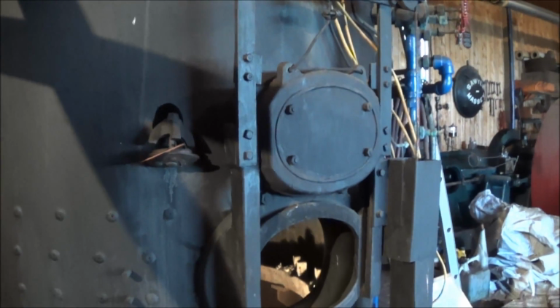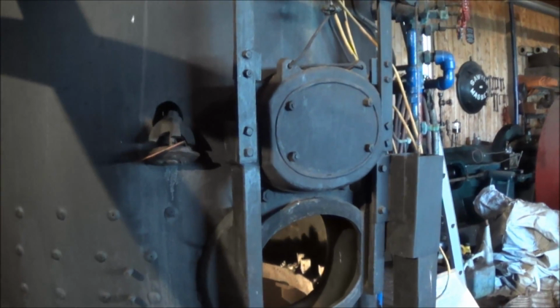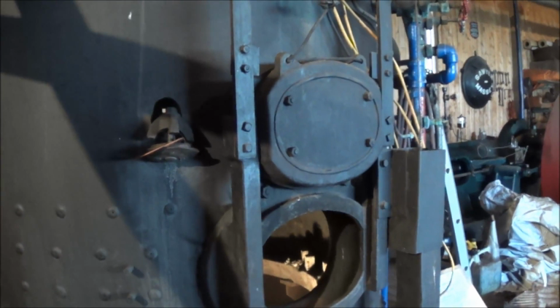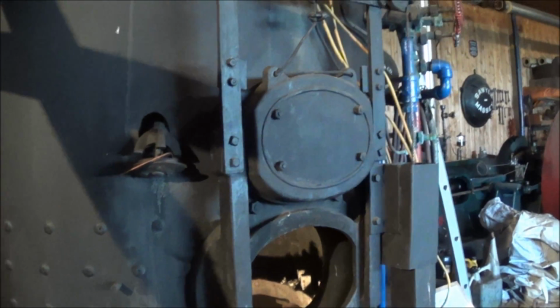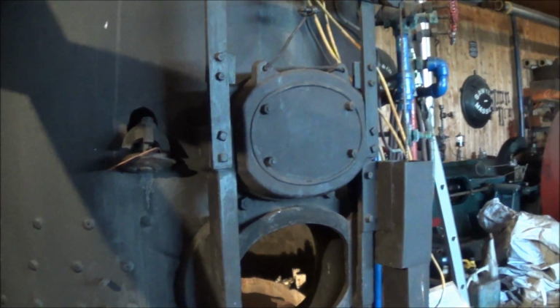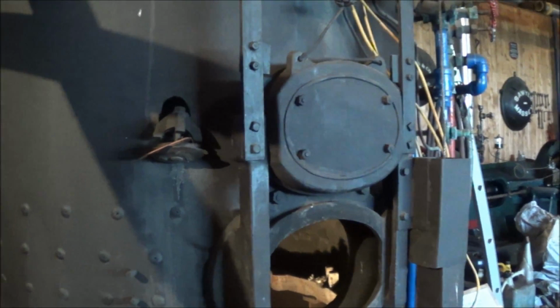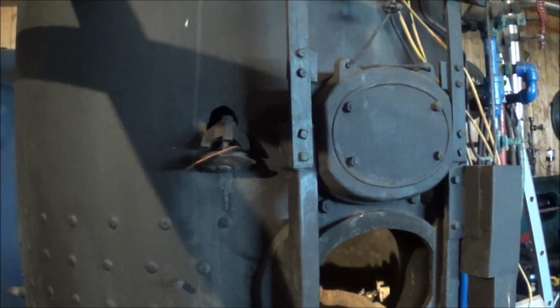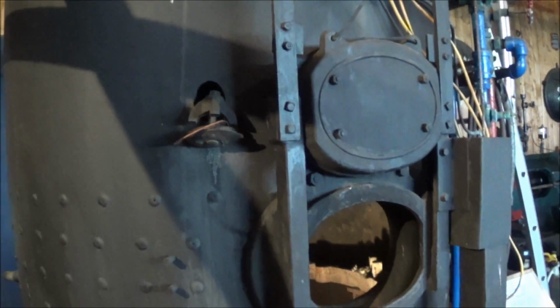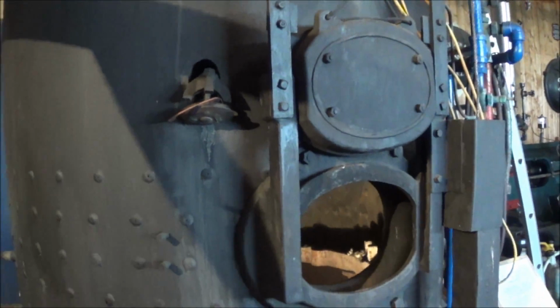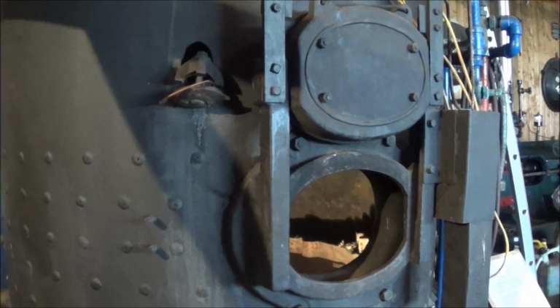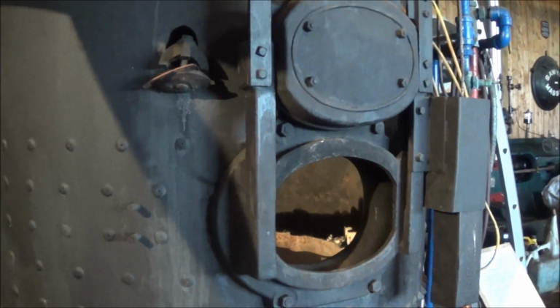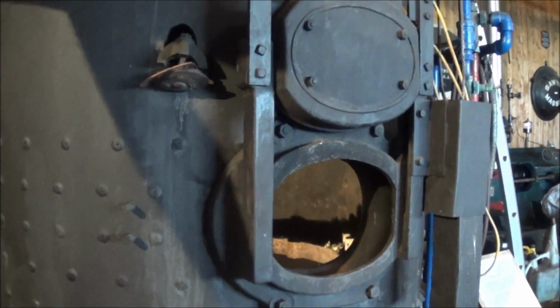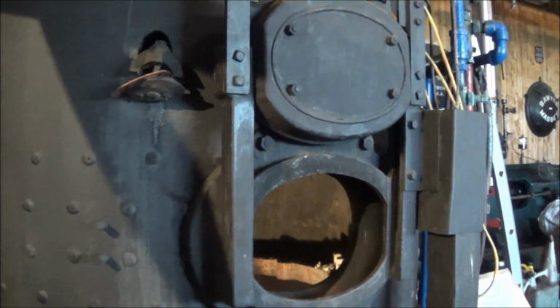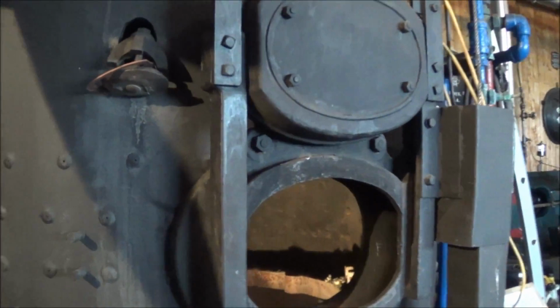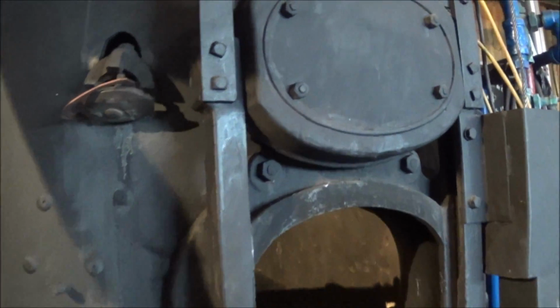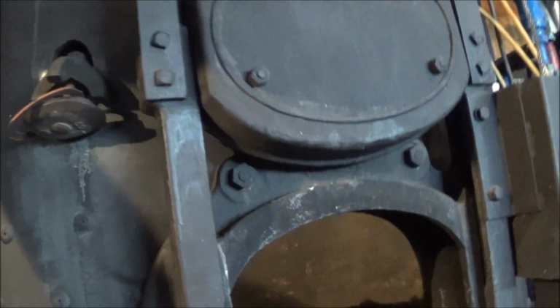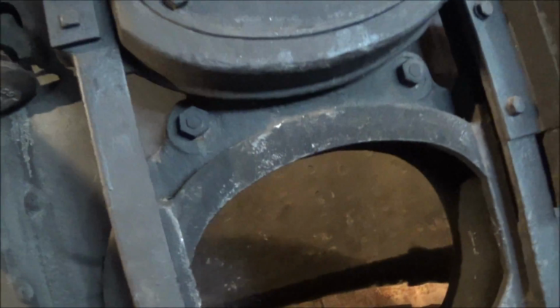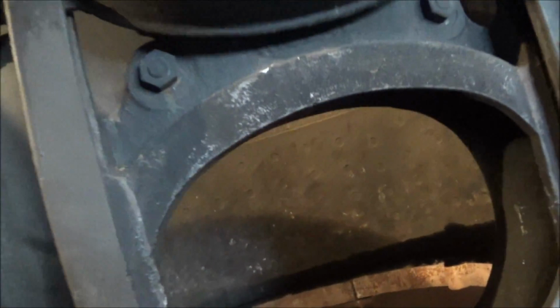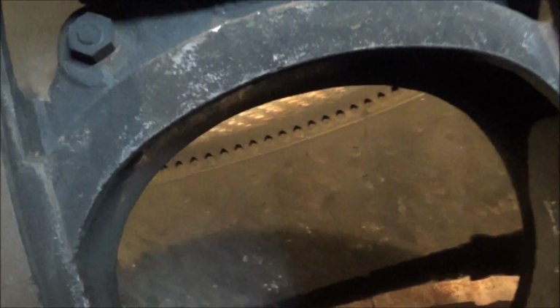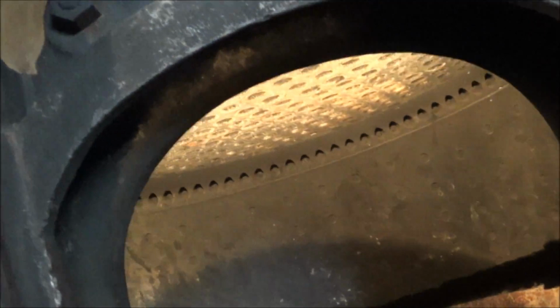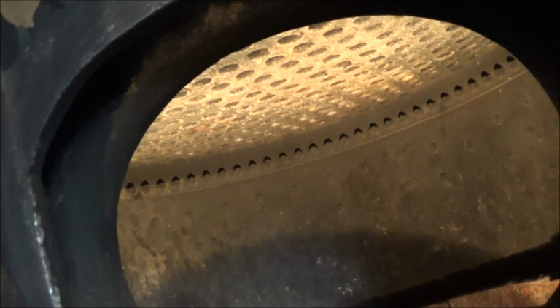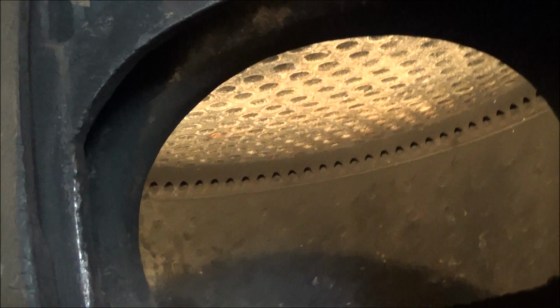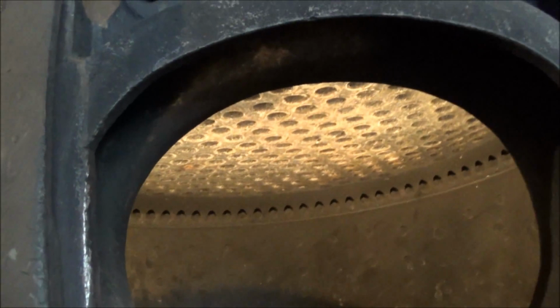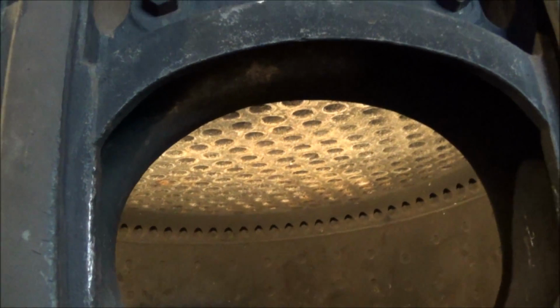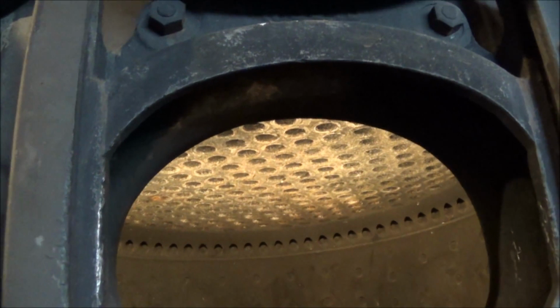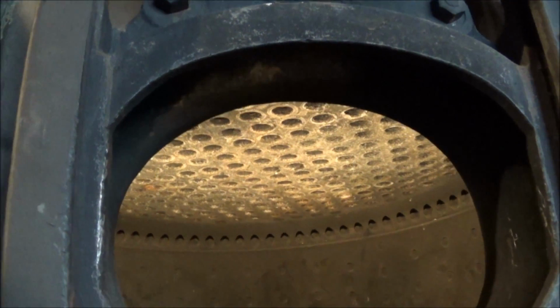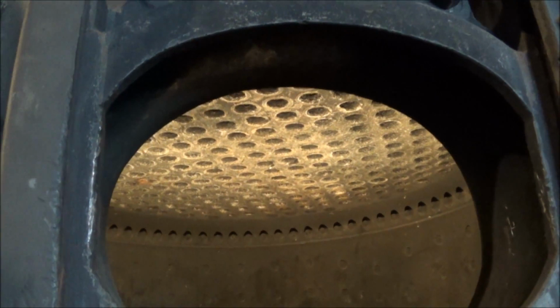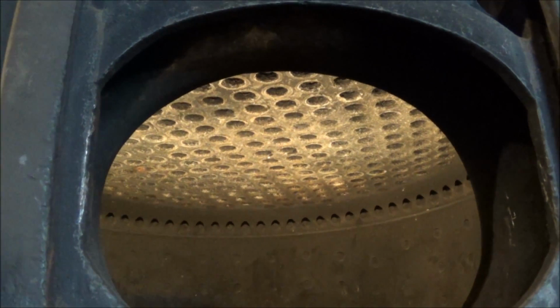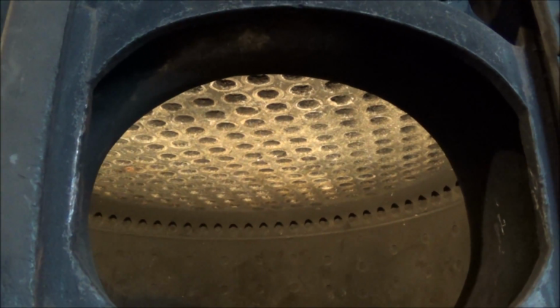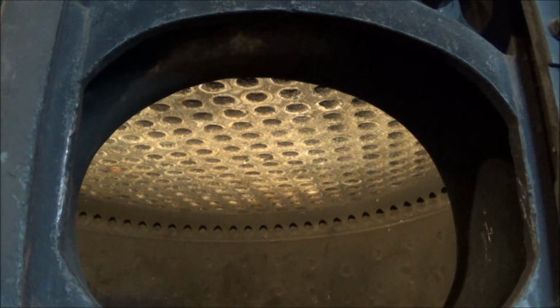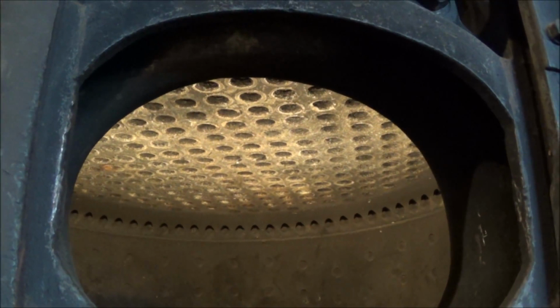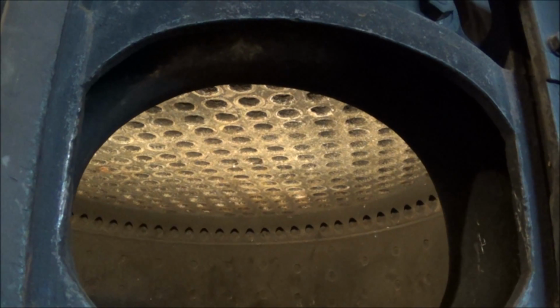It should be fun. Some poor old sod's going to have to climb in there with a tube cutter and start taking out all these tubes — all 300-some-odd of them. That should be fun. Poor sucker.